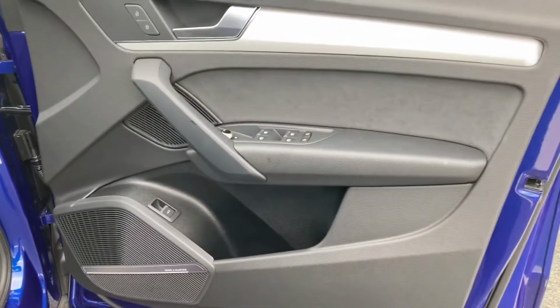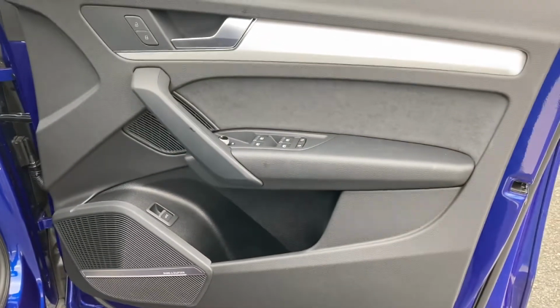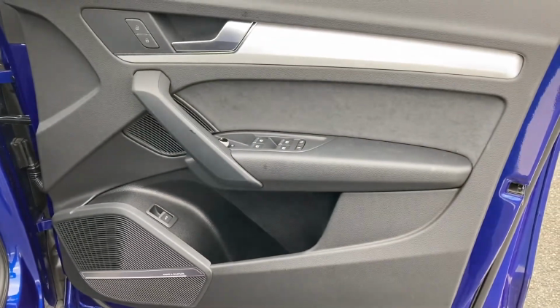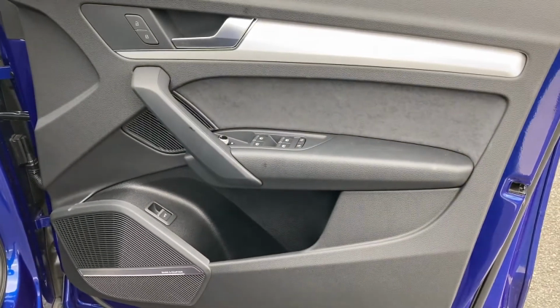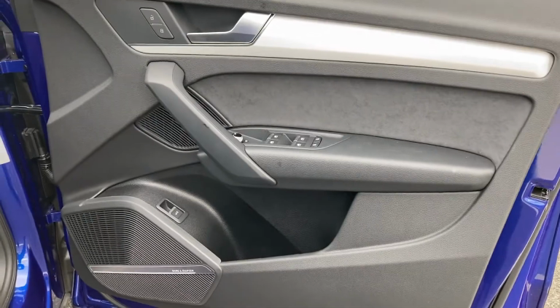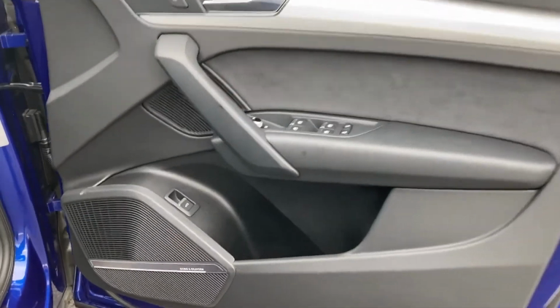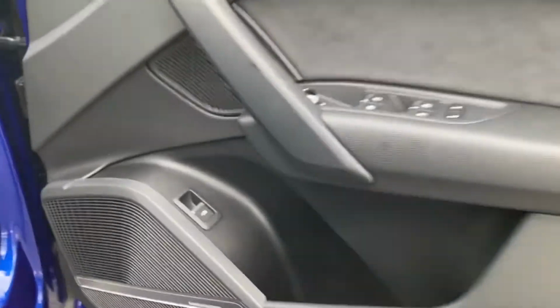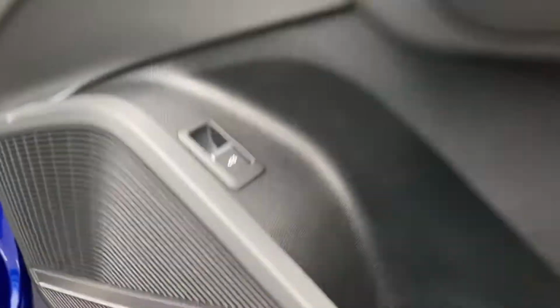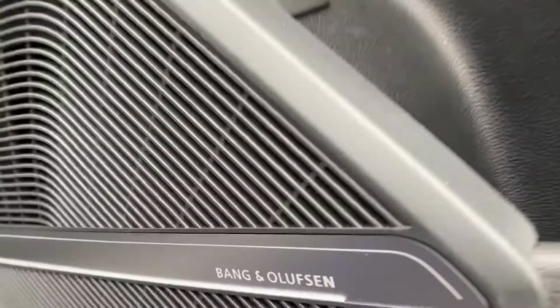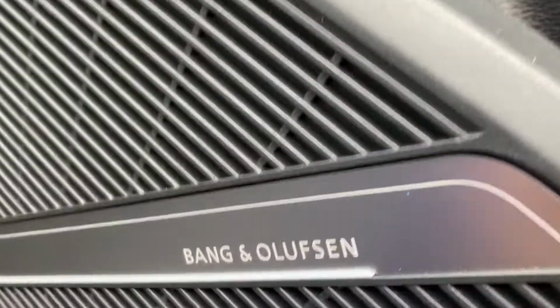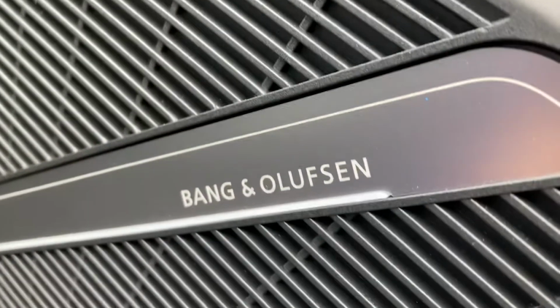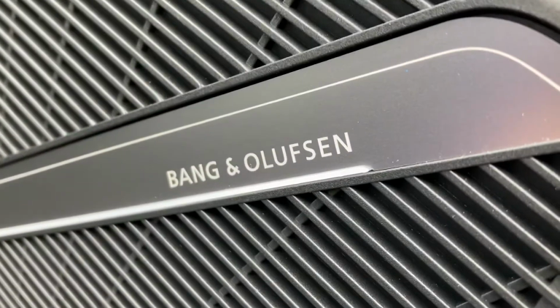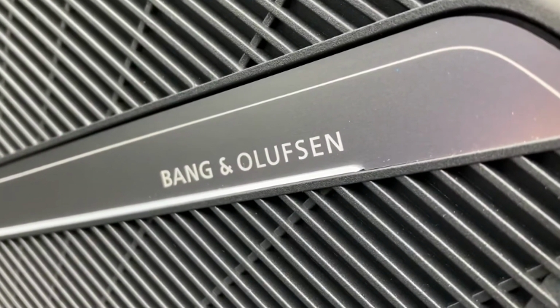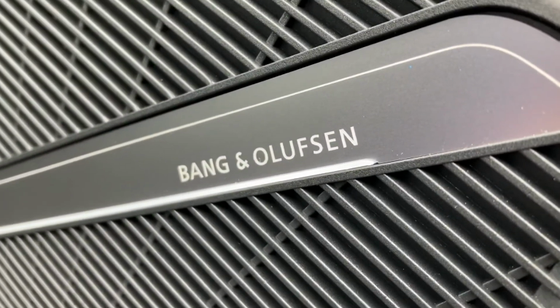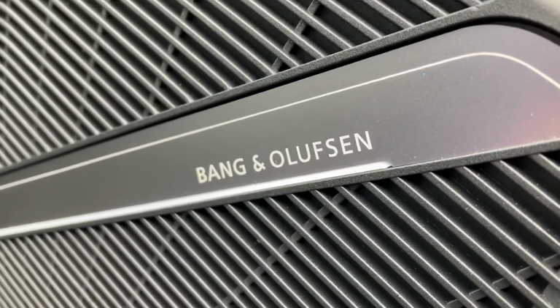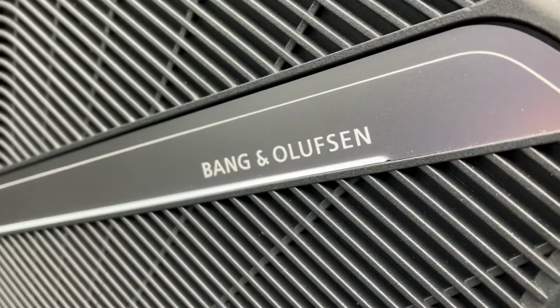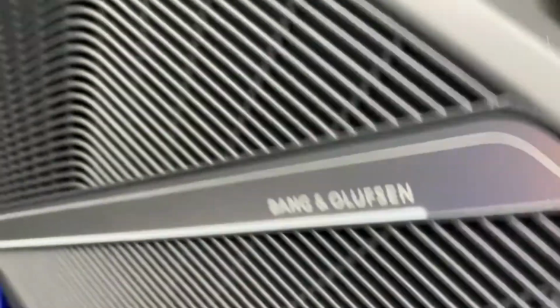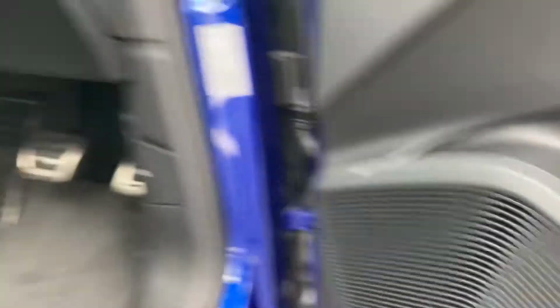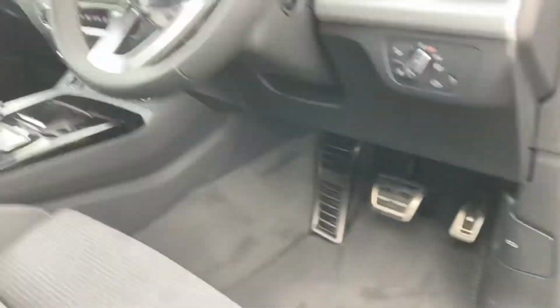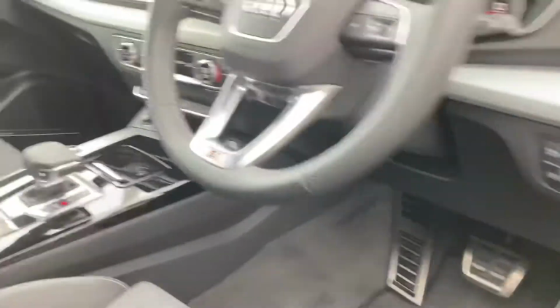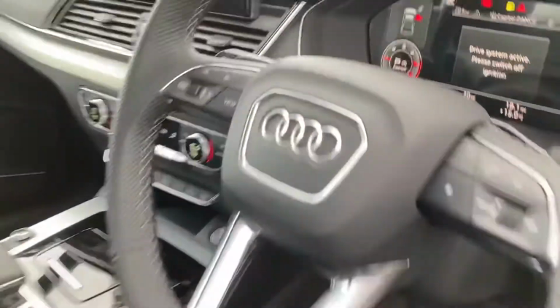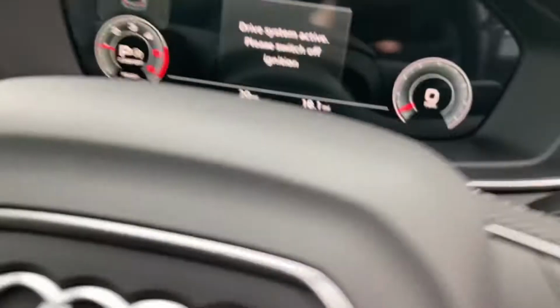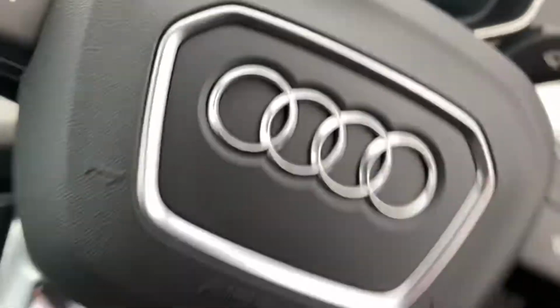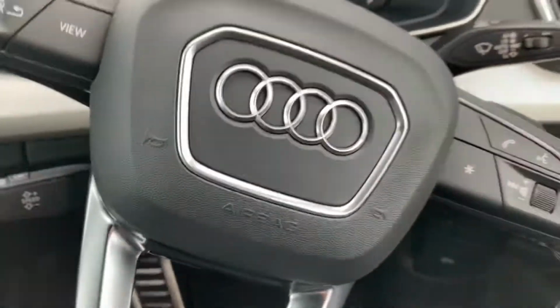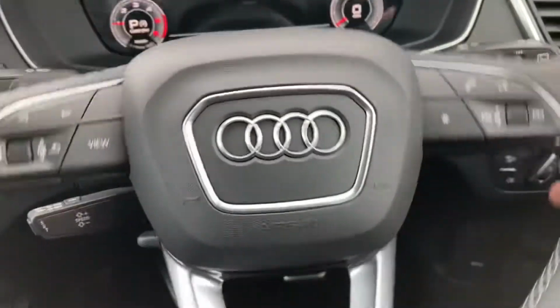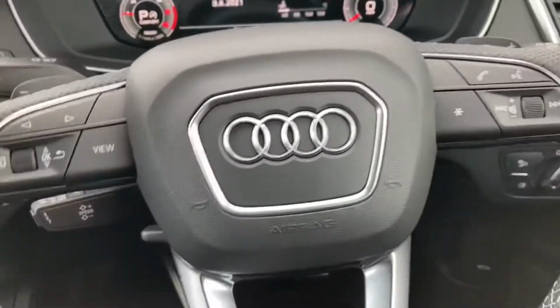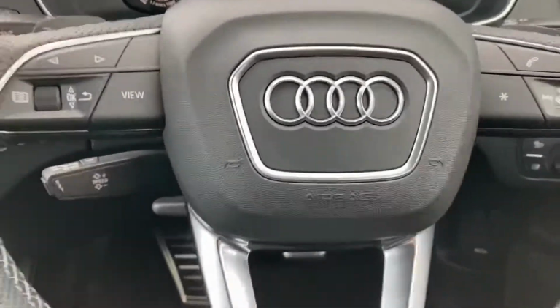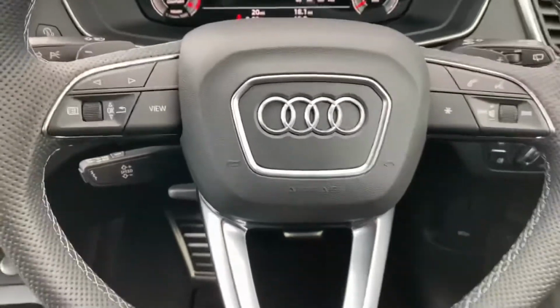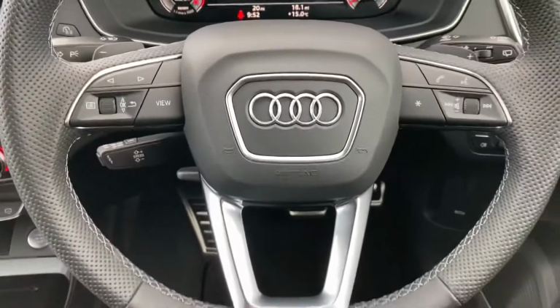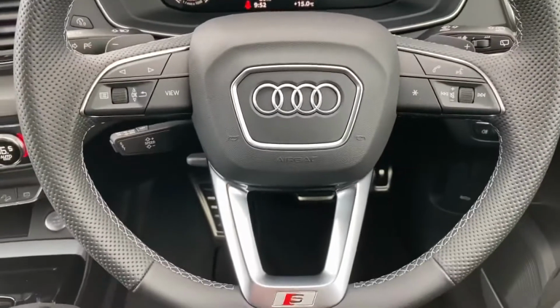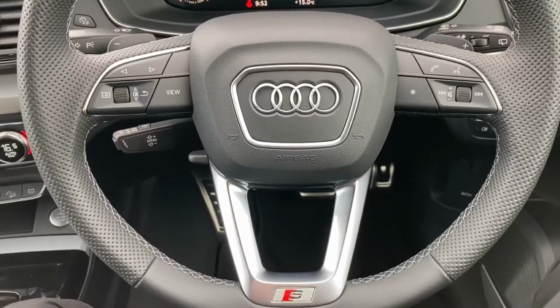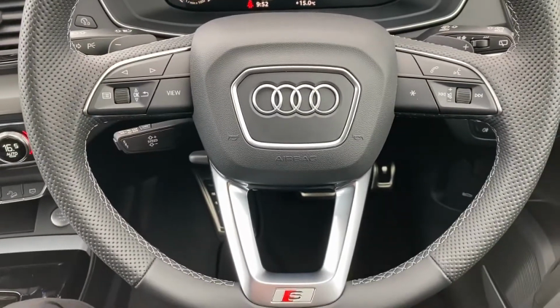This vehicle comes with the optional comfort and sound pack, which includes the Bang & Olufsen sound system — it sounds amazing throughout the vehicle. With this pack you also get extended LED interior lighting and a 360-degree camera.